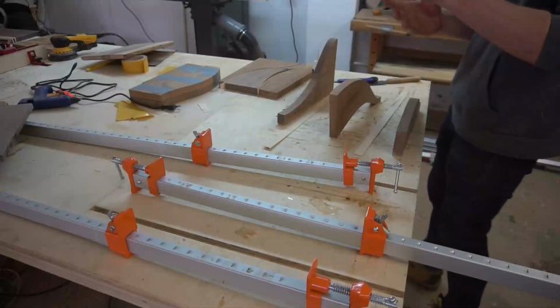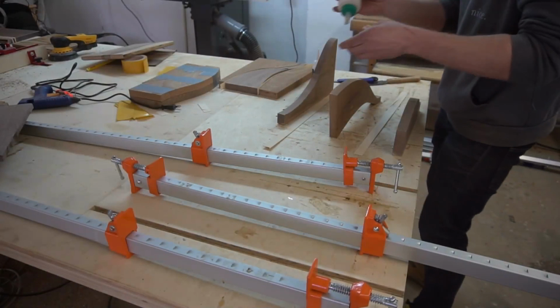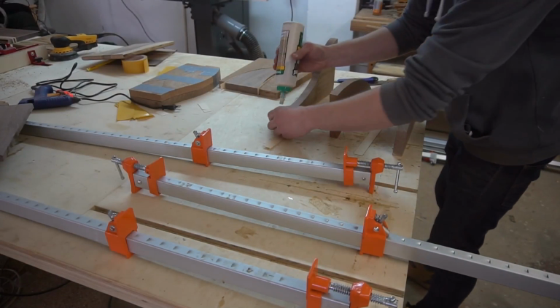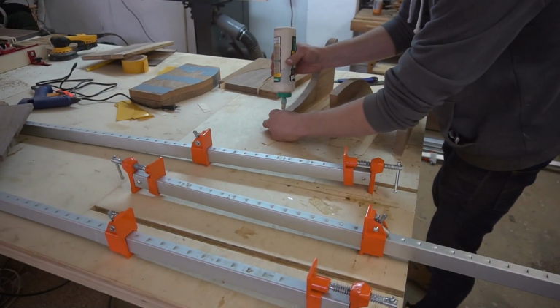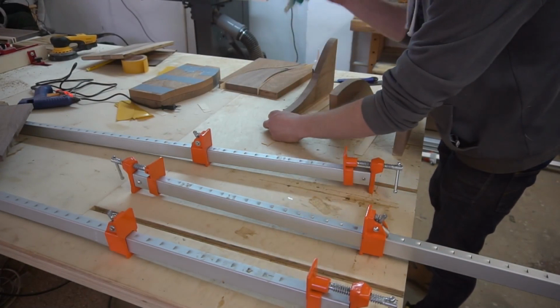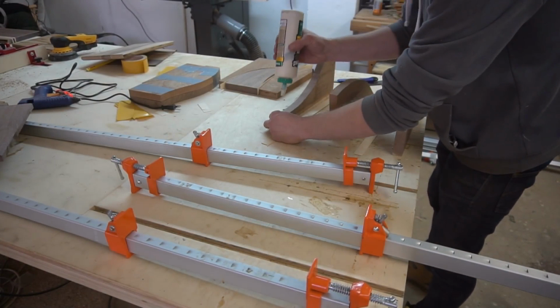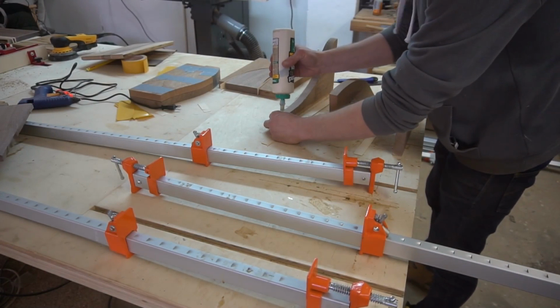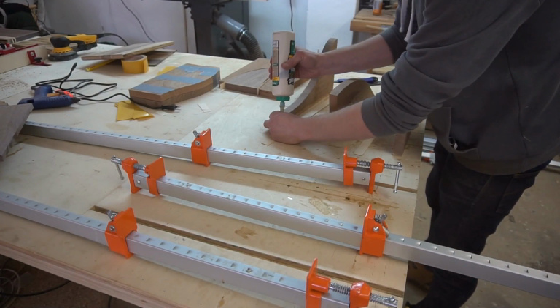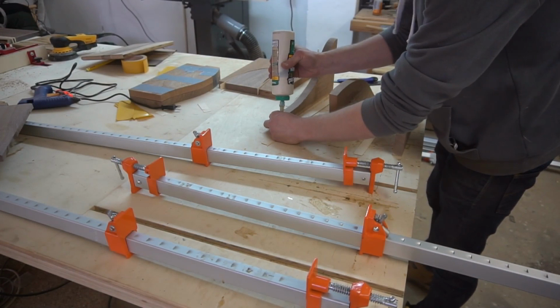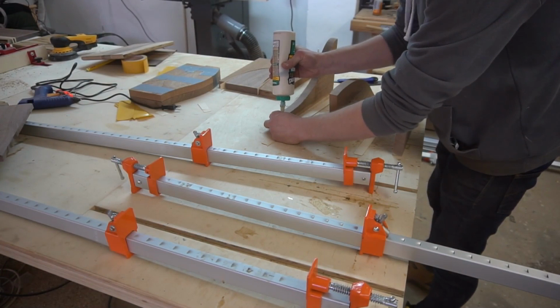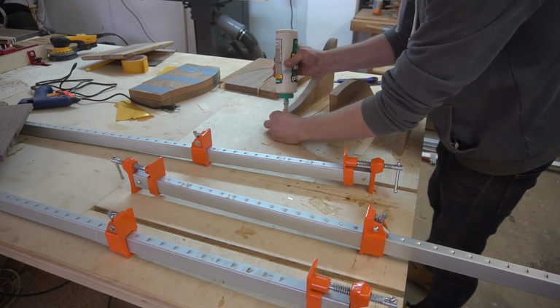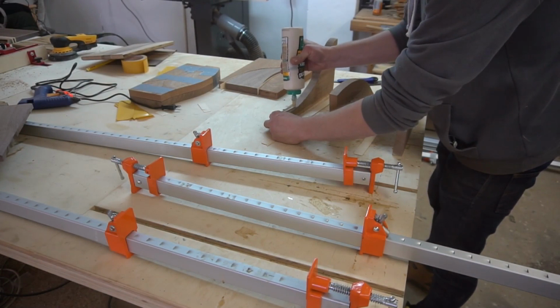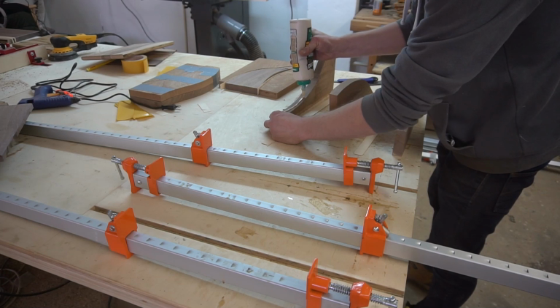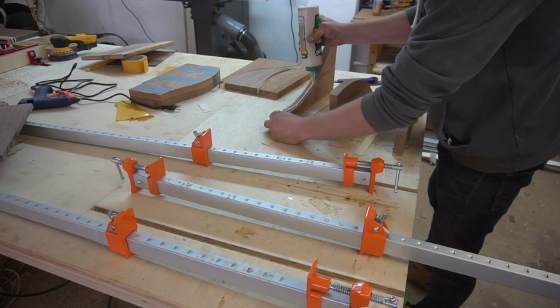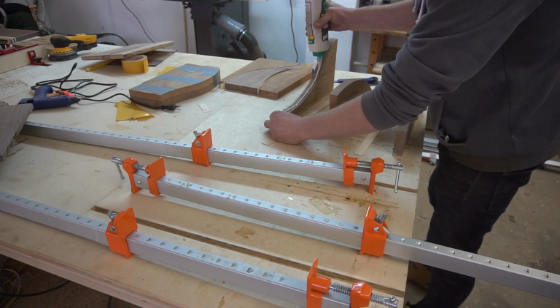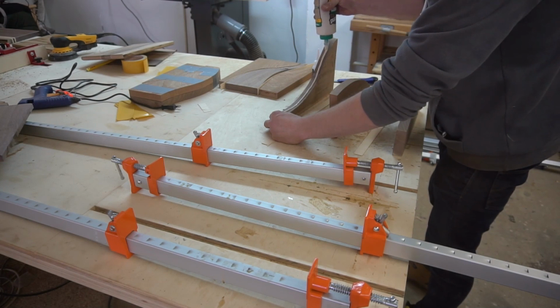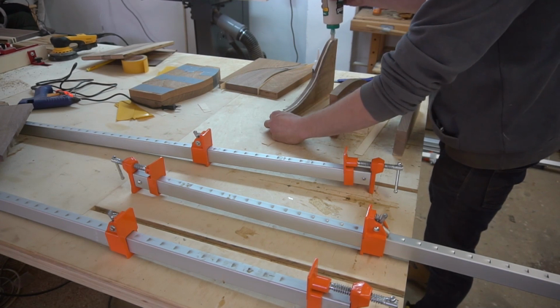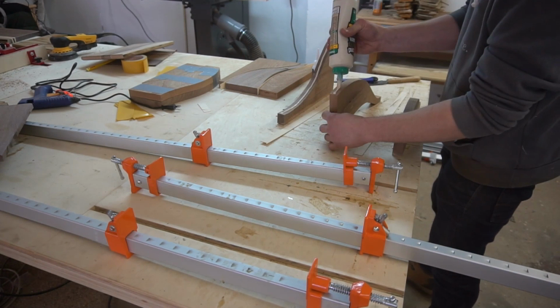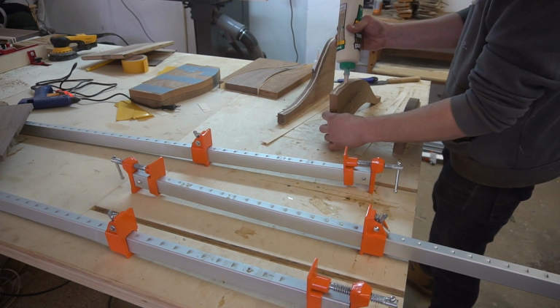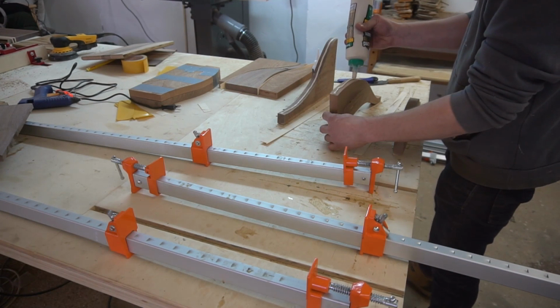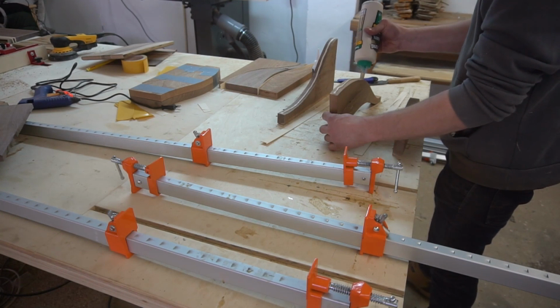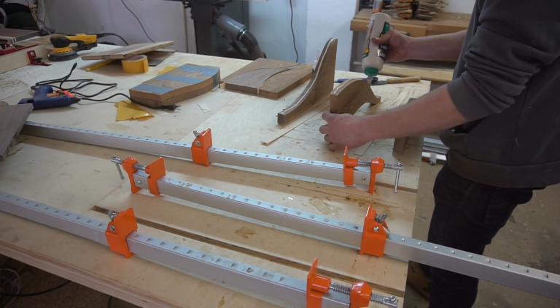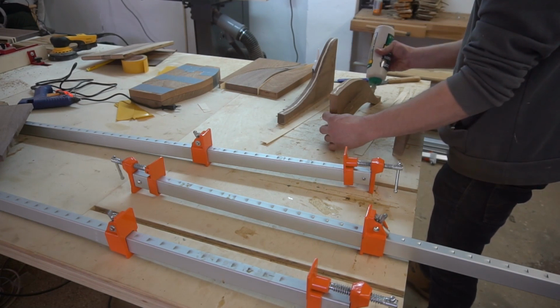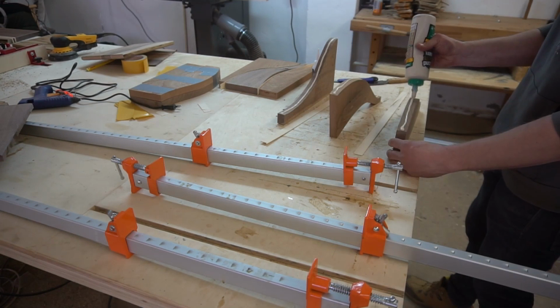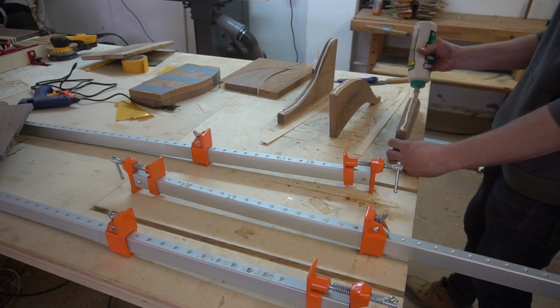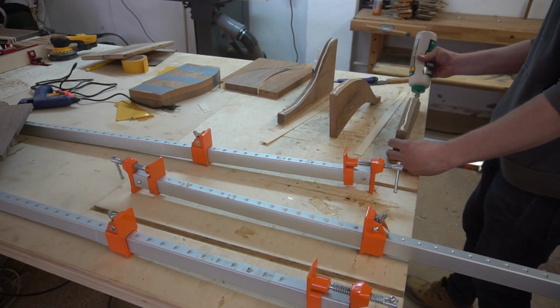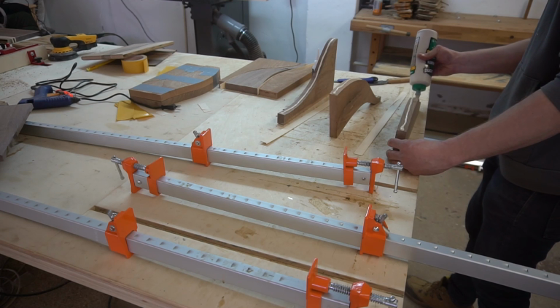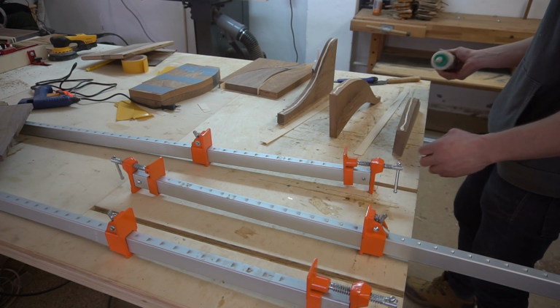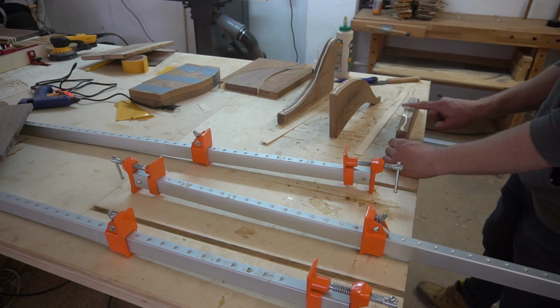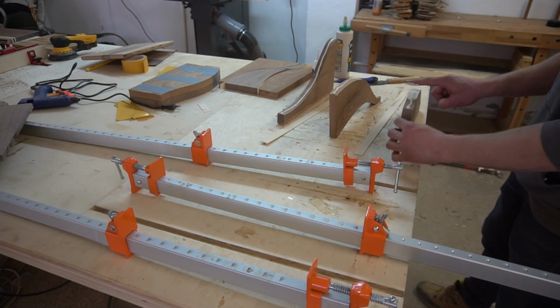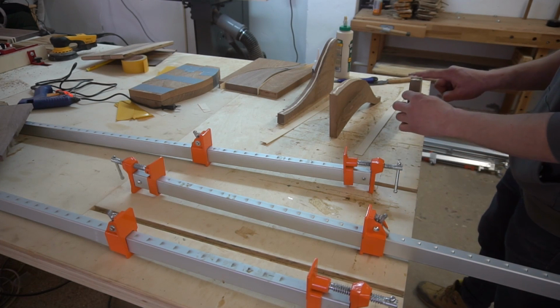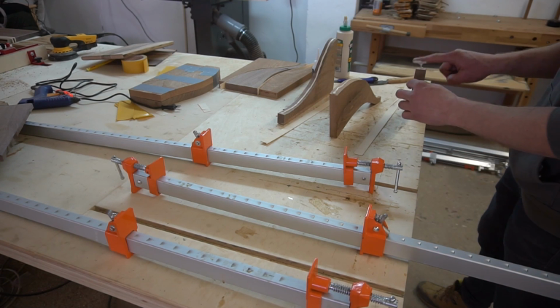Next comes a really straightforward glue up. The only special thing I did really was use a few drops of CA glue and accelerator to help bonding and clamping during the colder days.